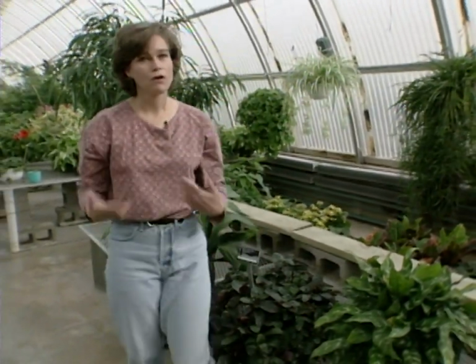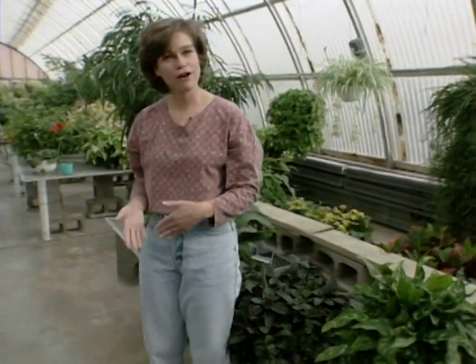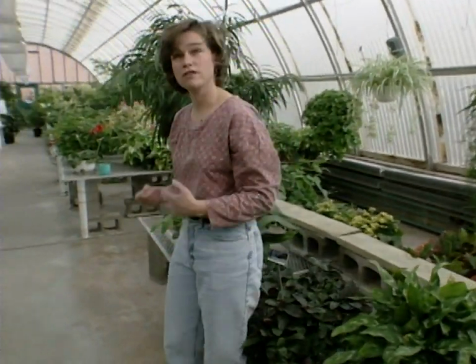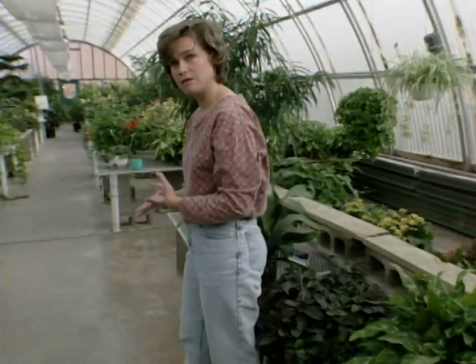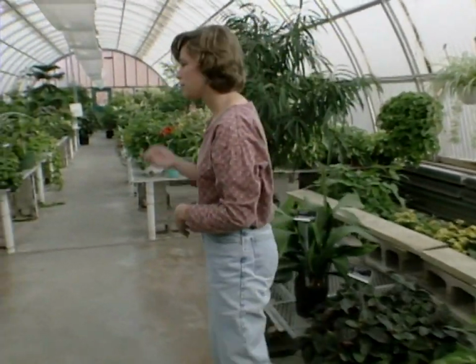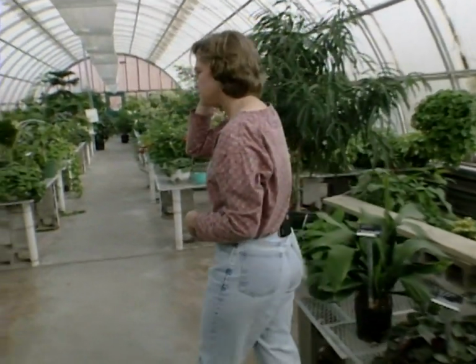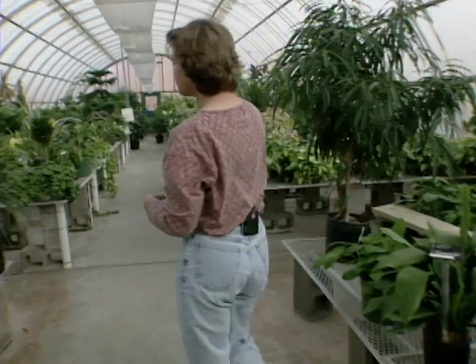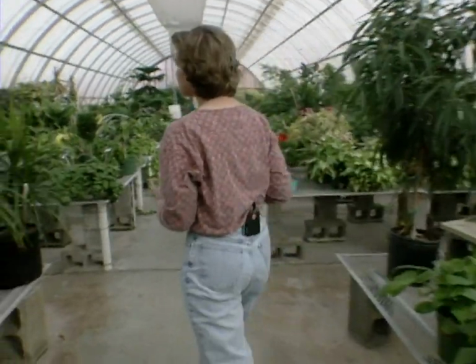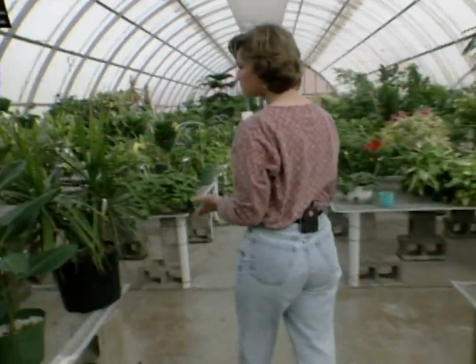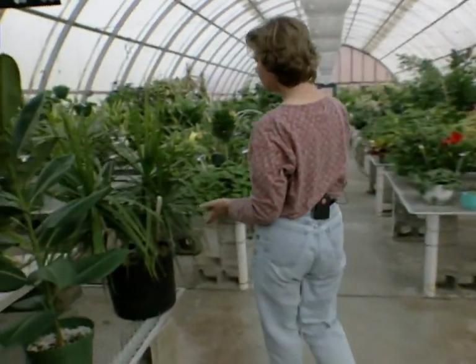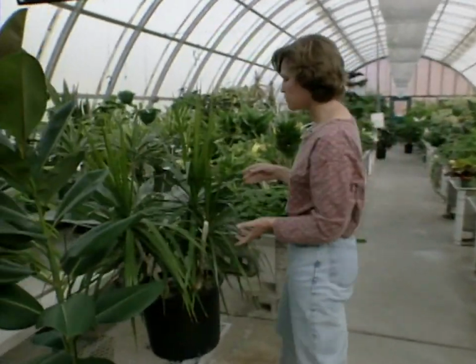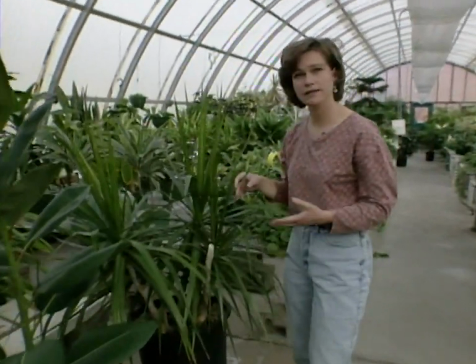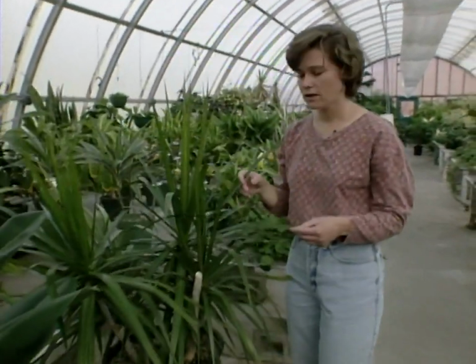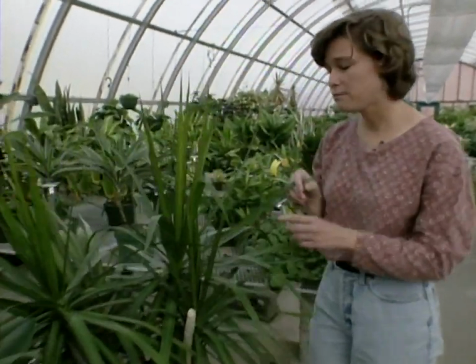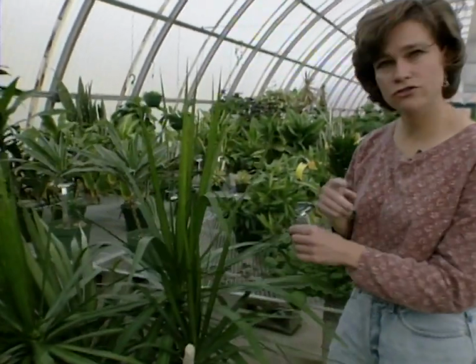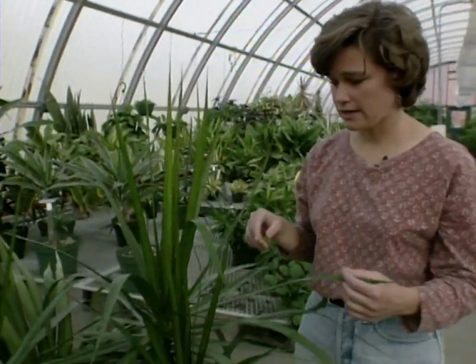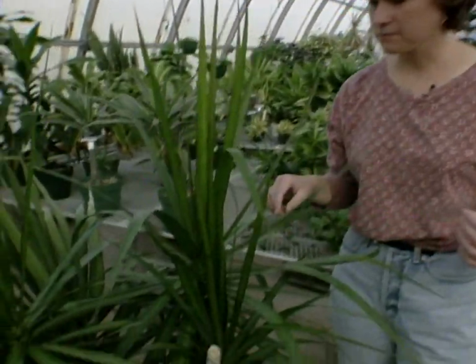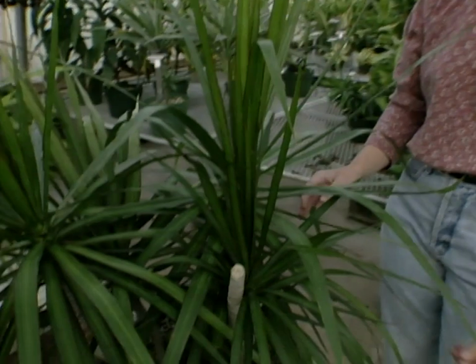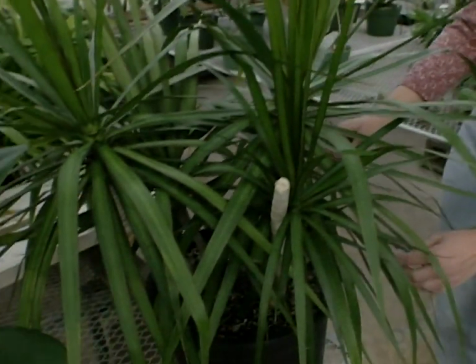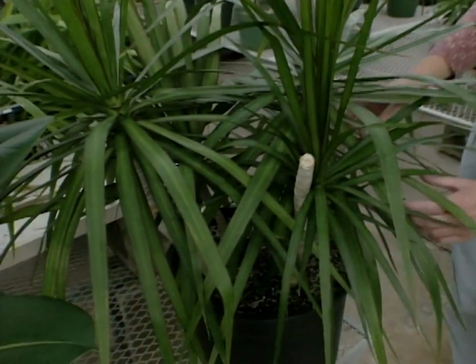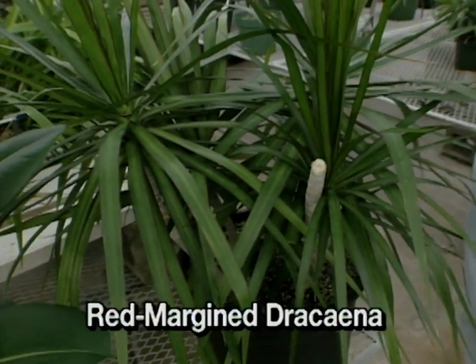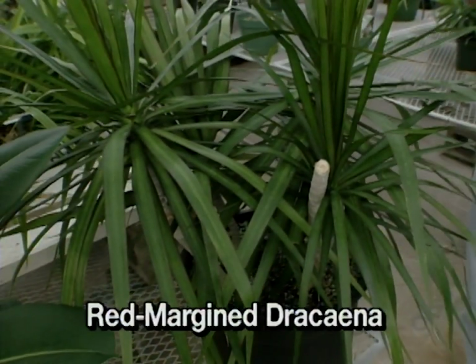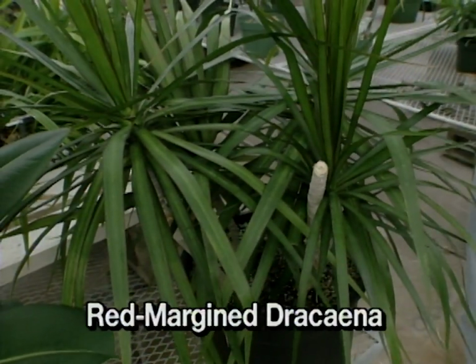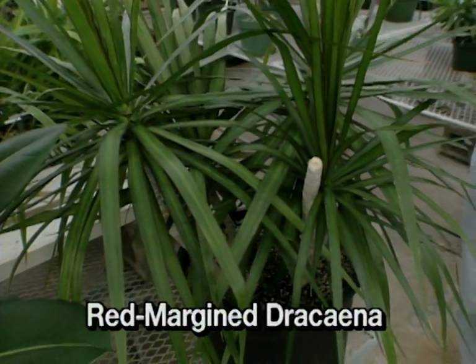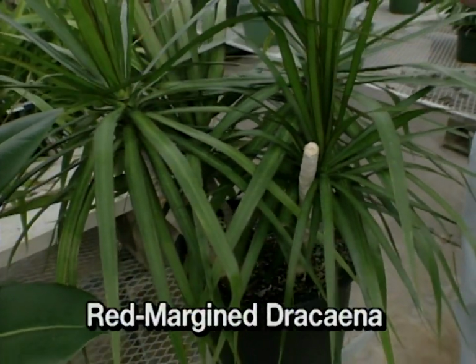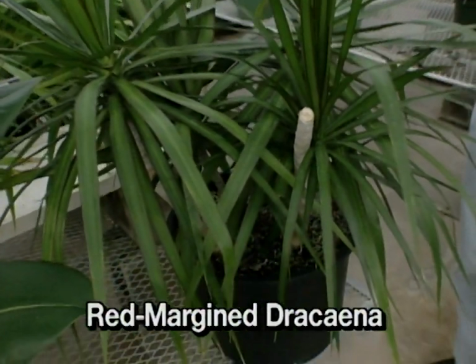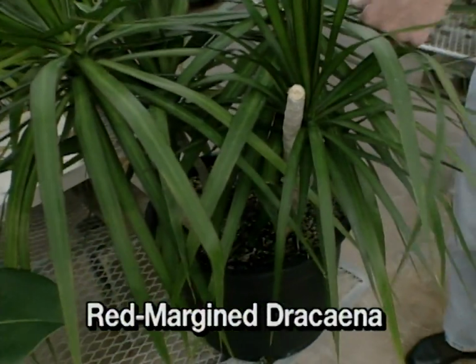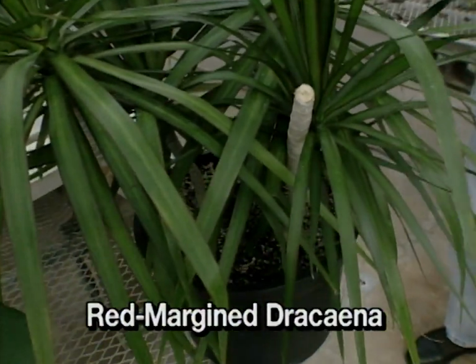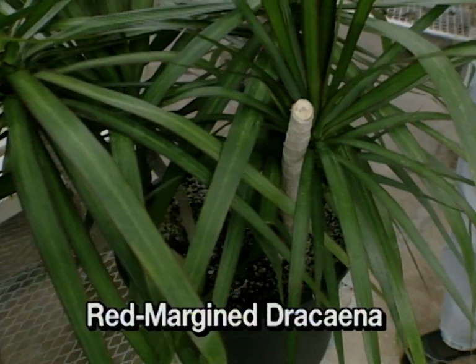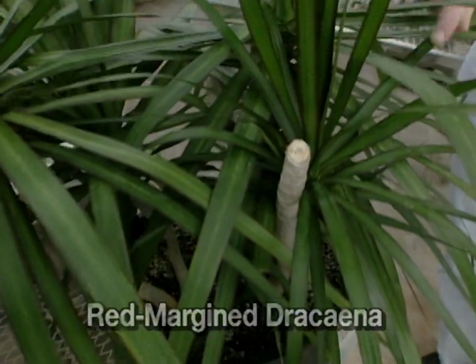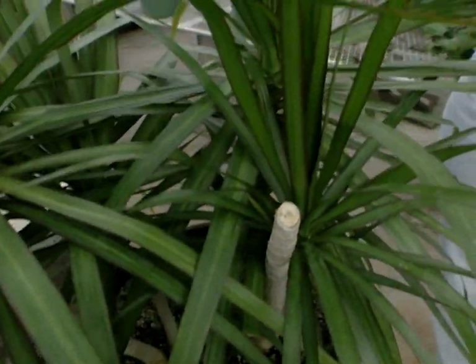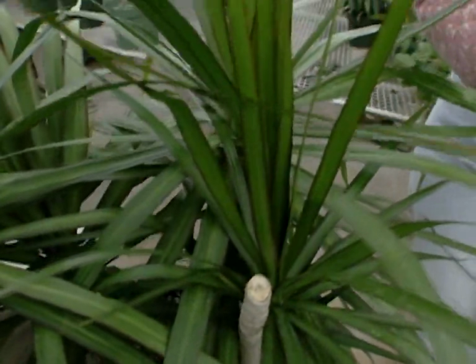We'll move on over to the medium-light plants. This plant here is a red margin Dracaena, and it will actually grow fairly tall and then have these nice long leaves with red margins on them.